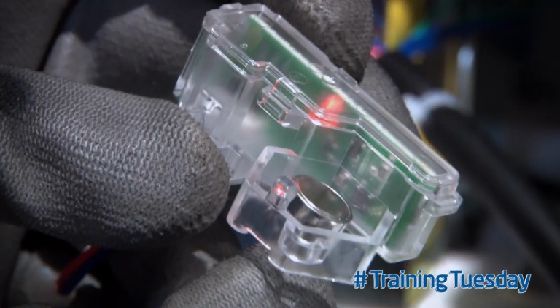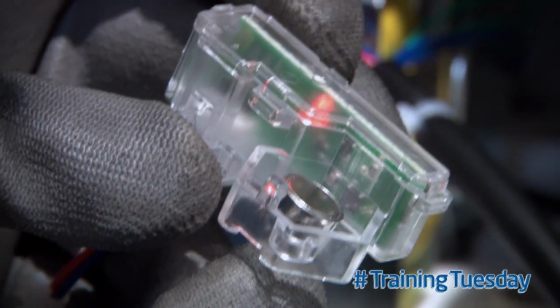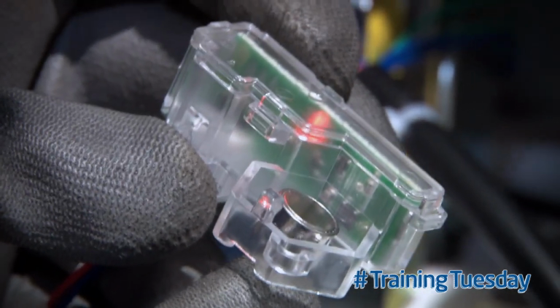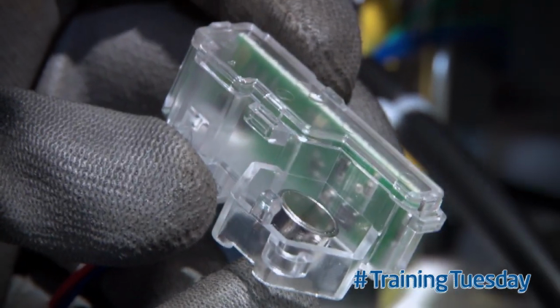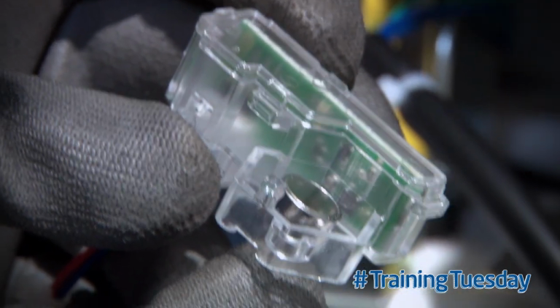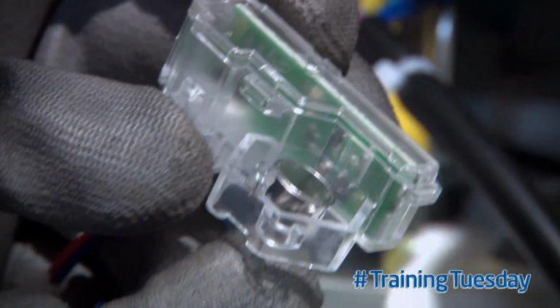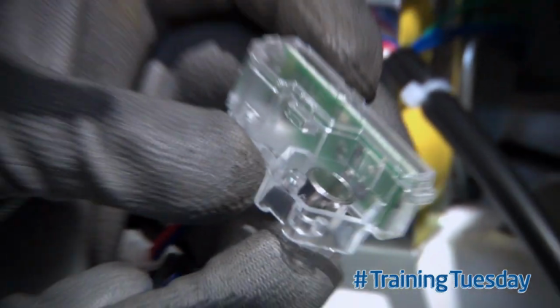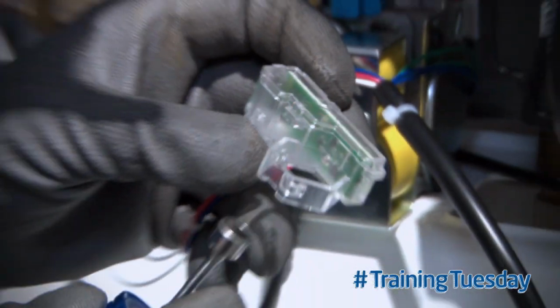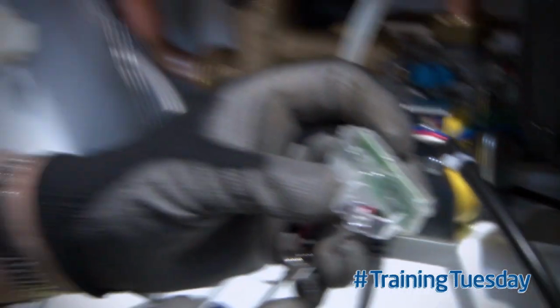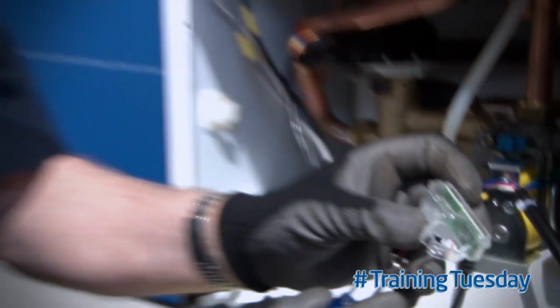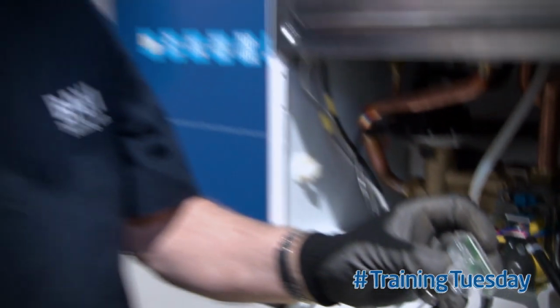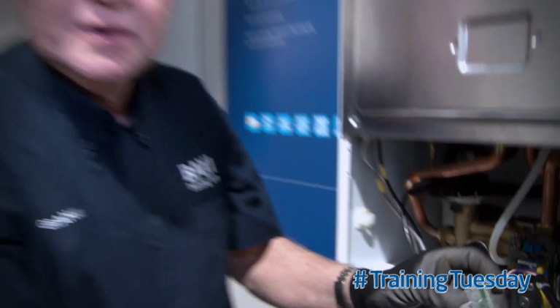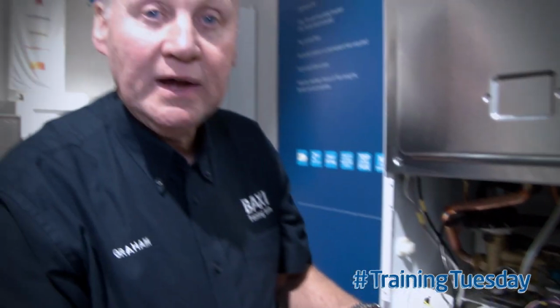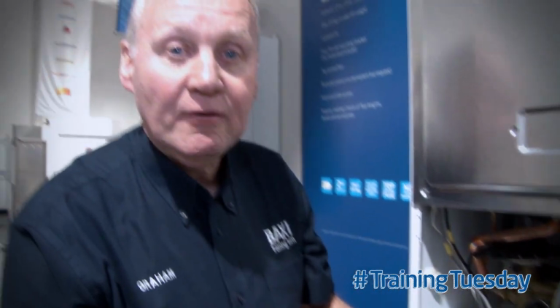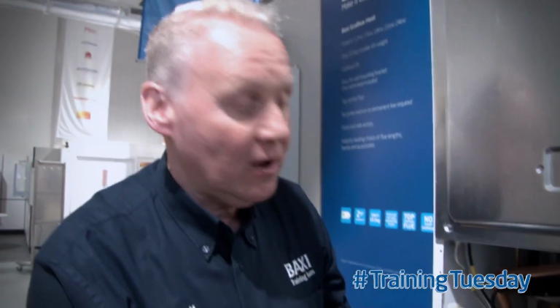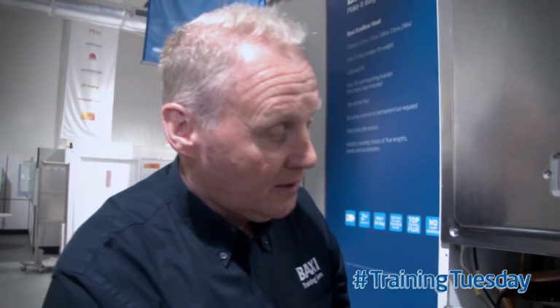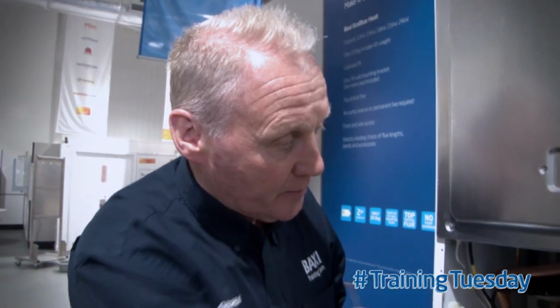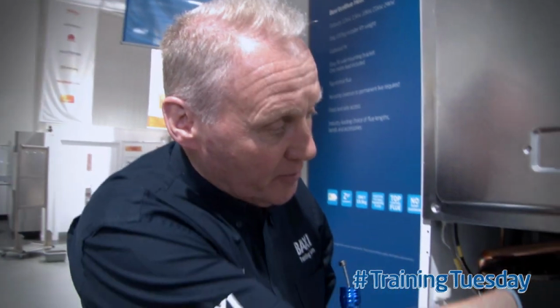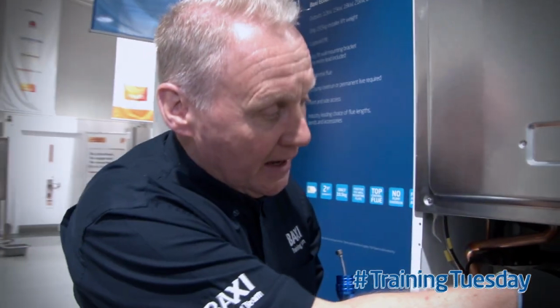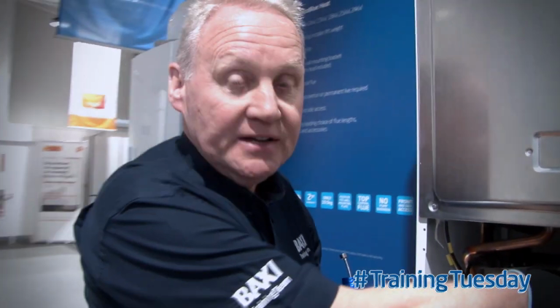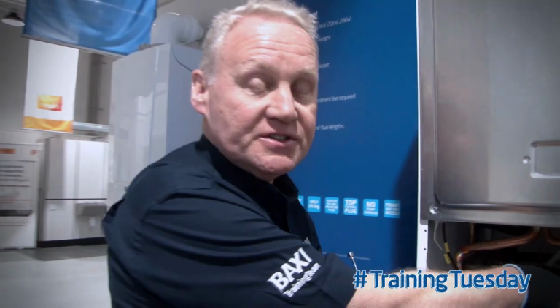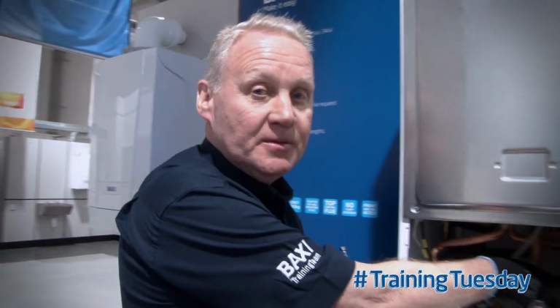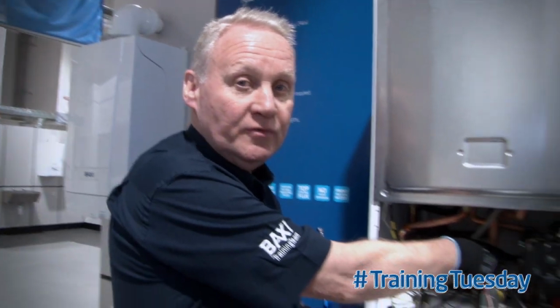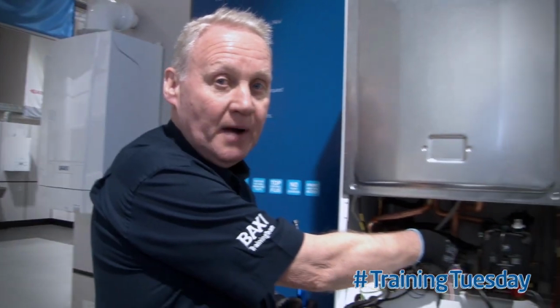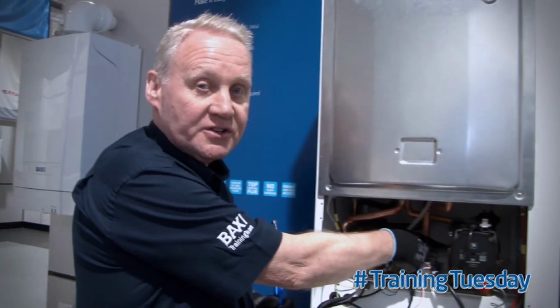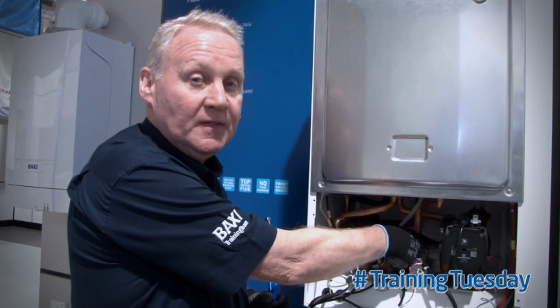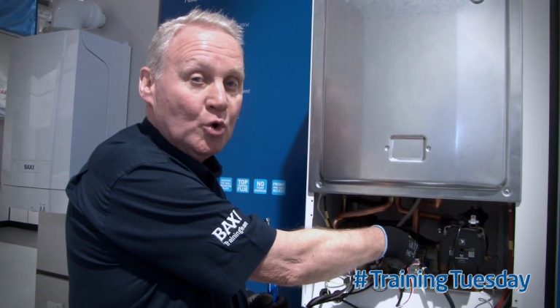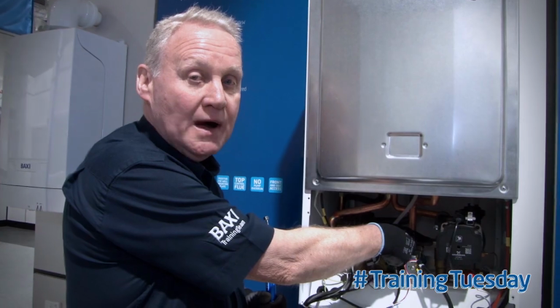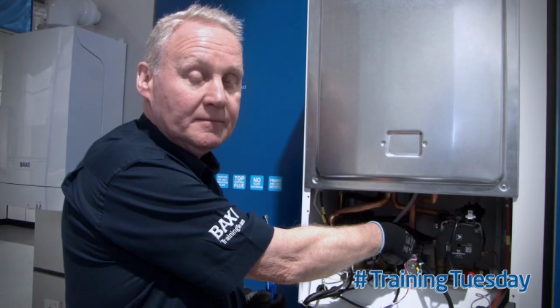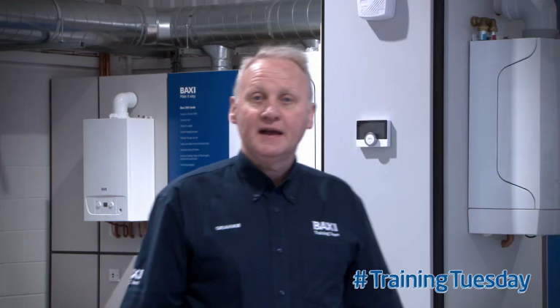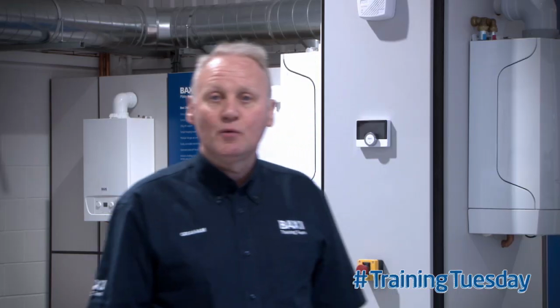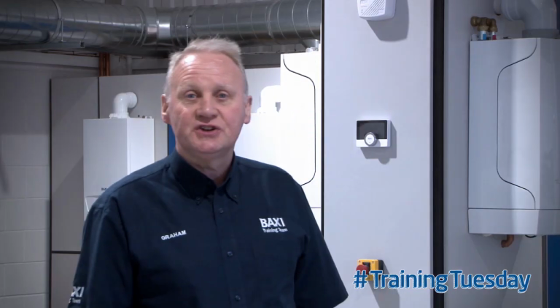then we have proved electrically the boiler is good. We now know the problem relates to the moving parts in the waterway. Thanks for watching.